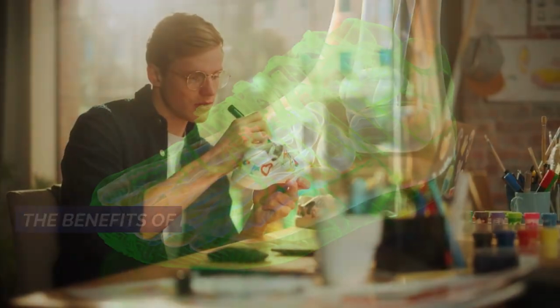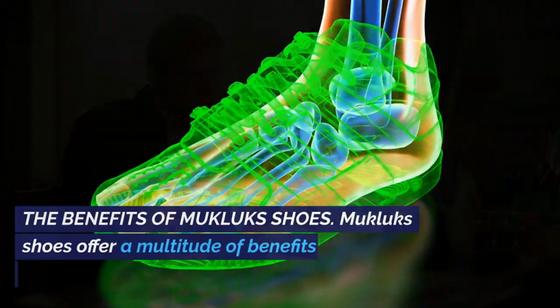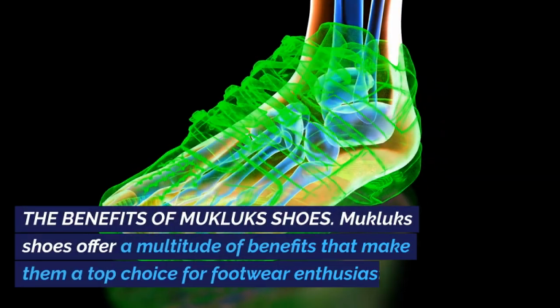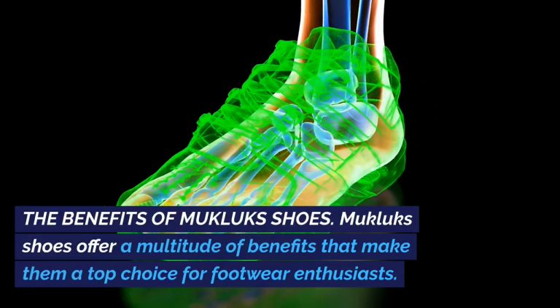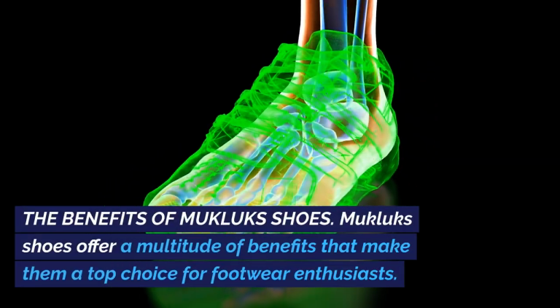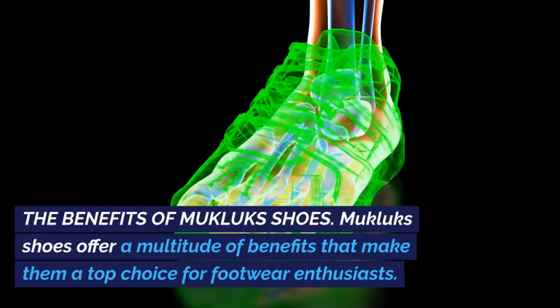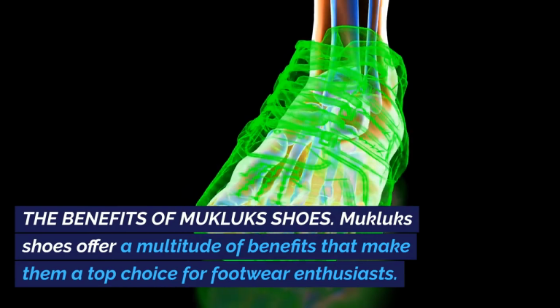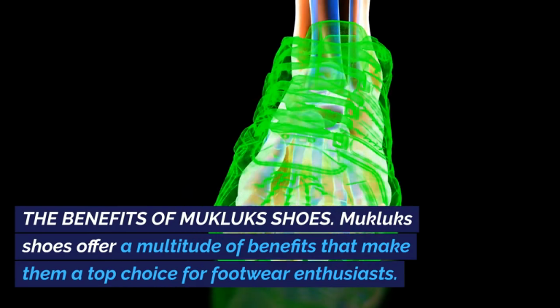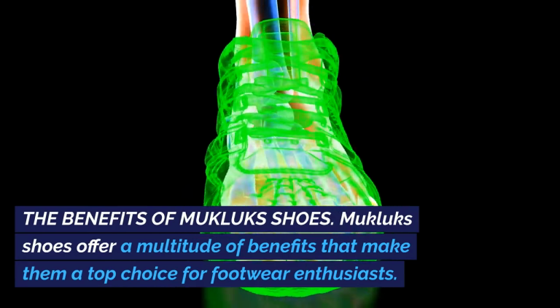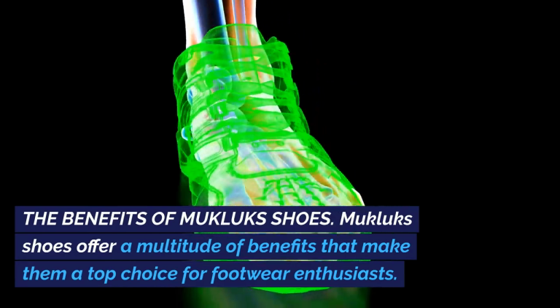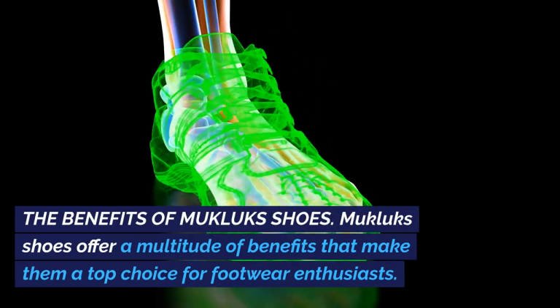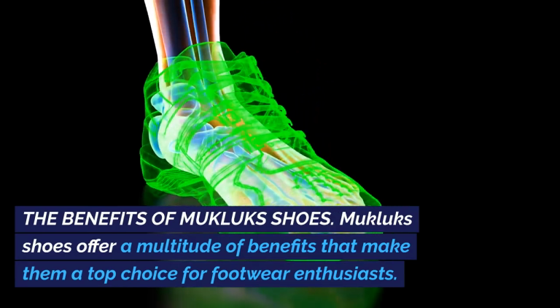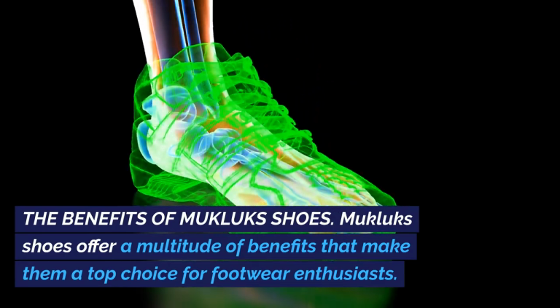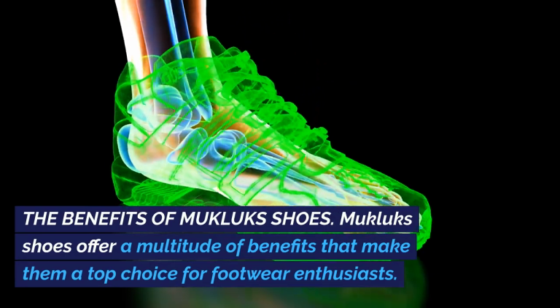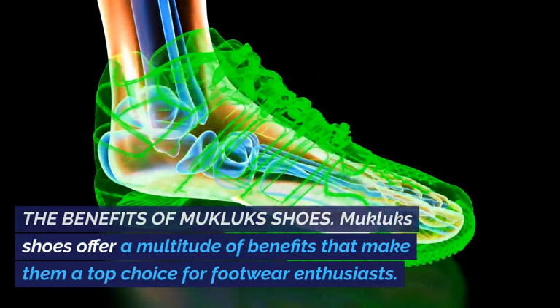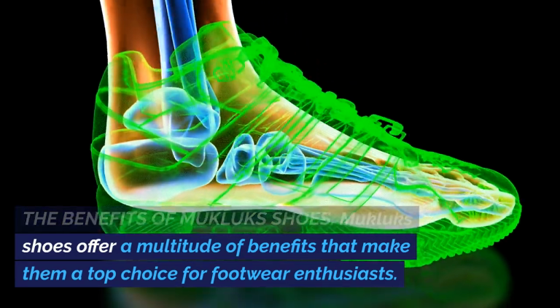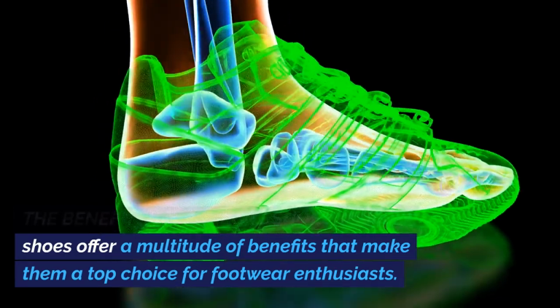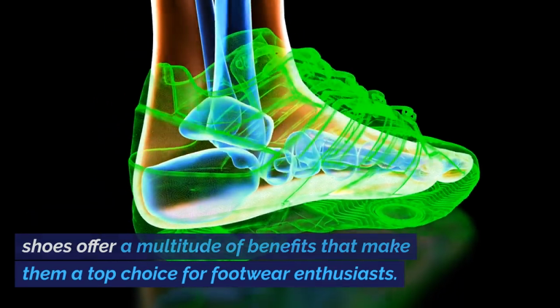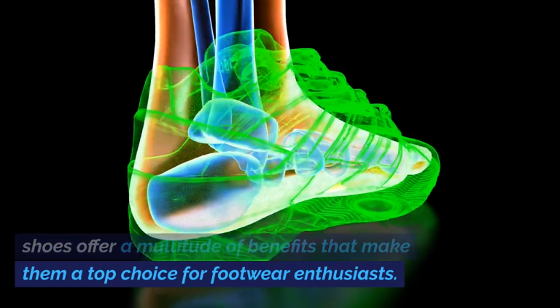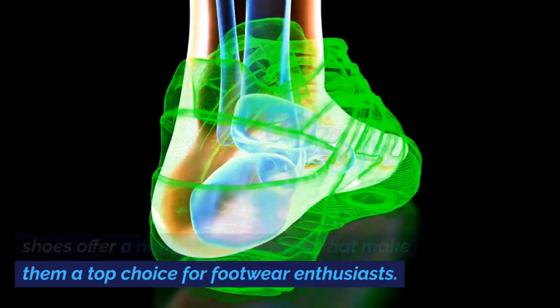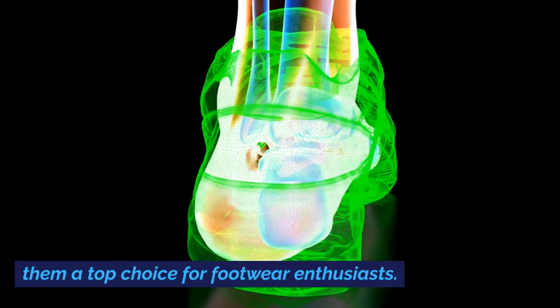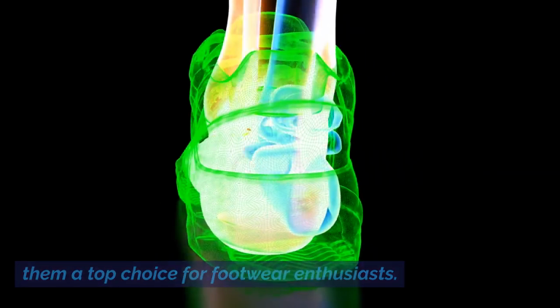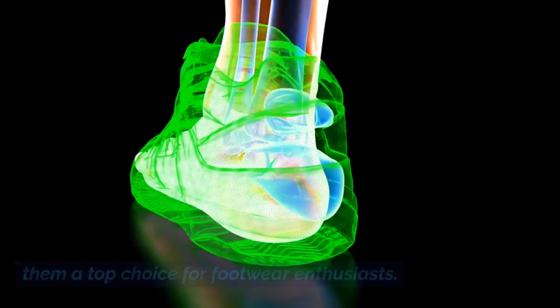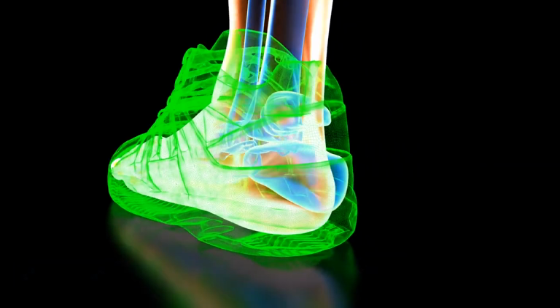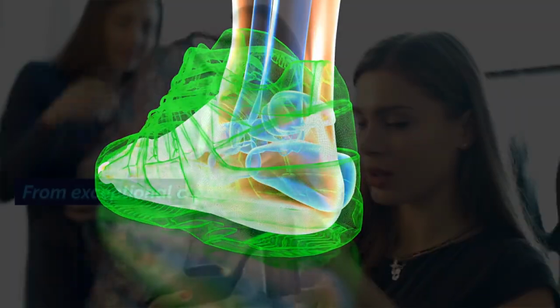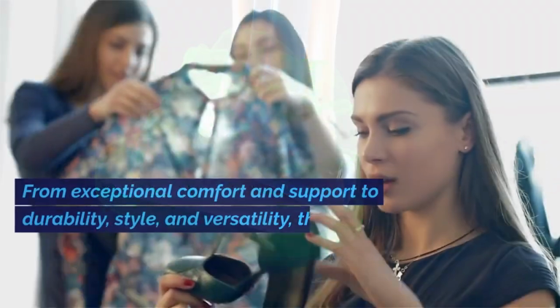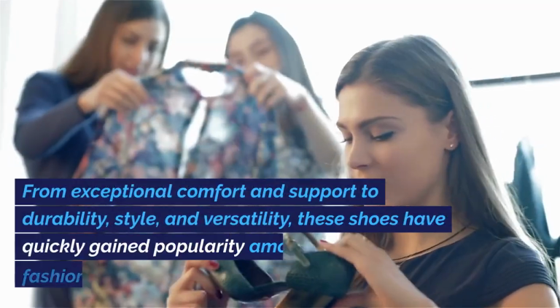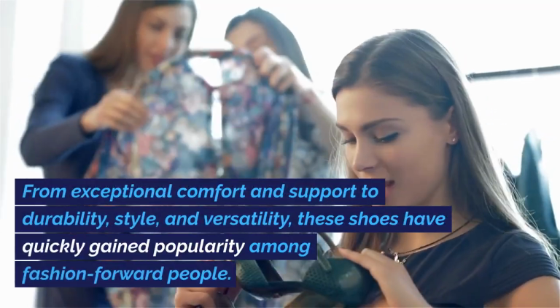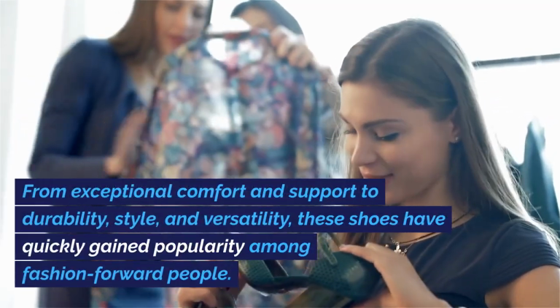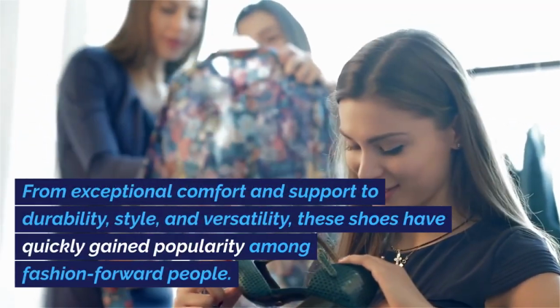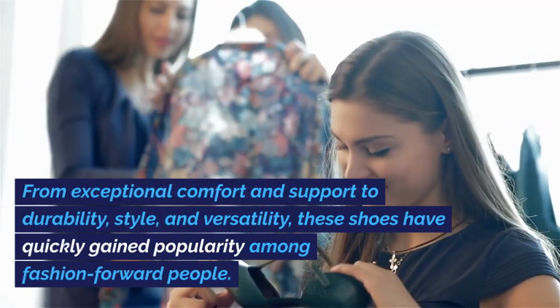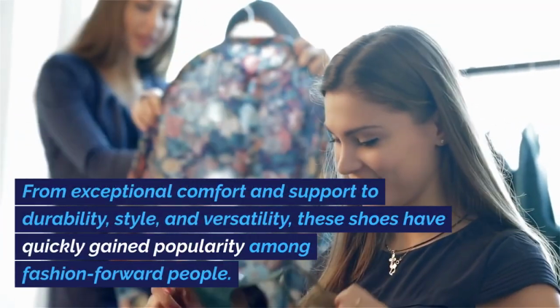The Benefits of Mucklux Shoes: Mucklux Shoes offer a multitude of benefits that make them a top choice for footwear enthusiasts. From exceptional comfort and support to durability,